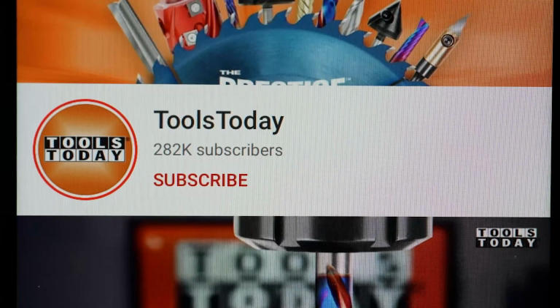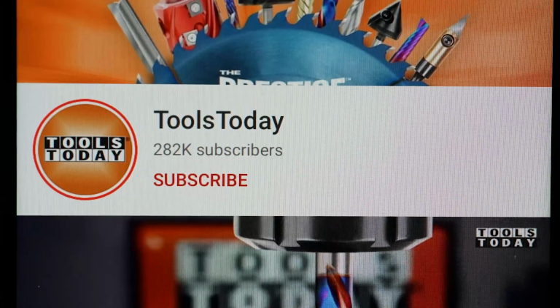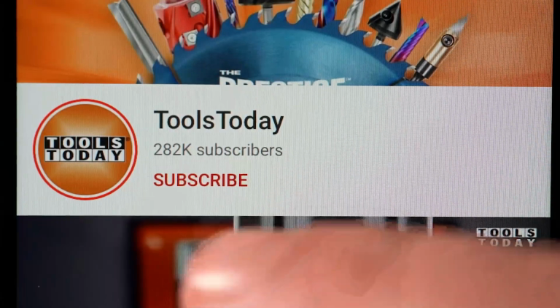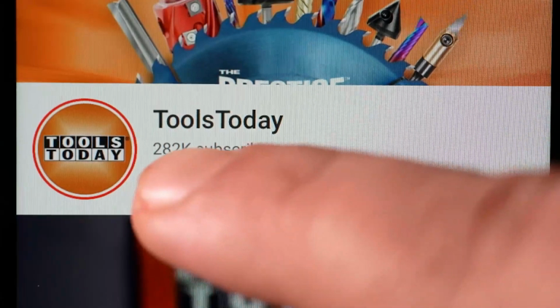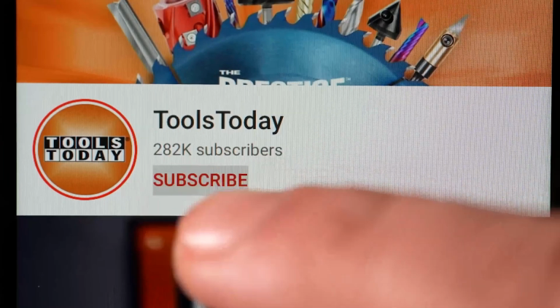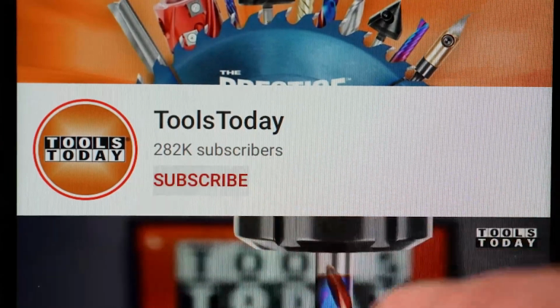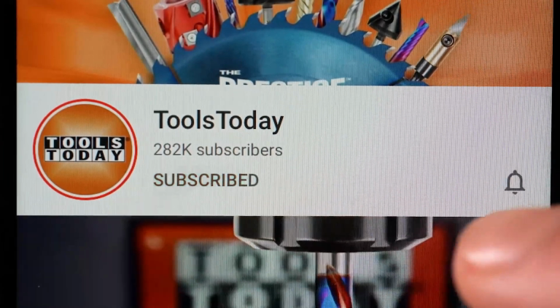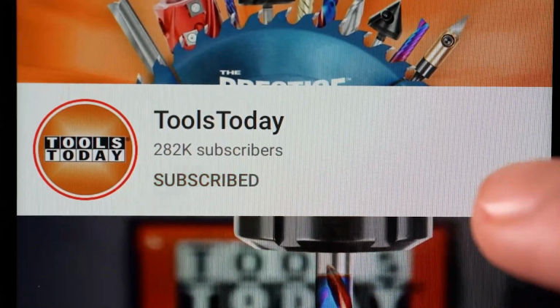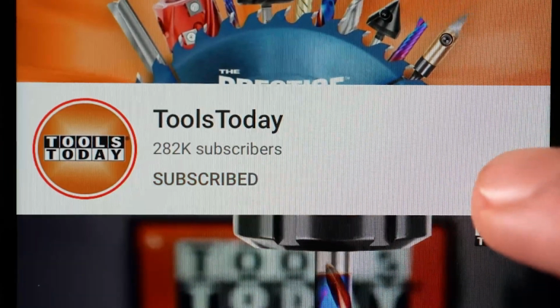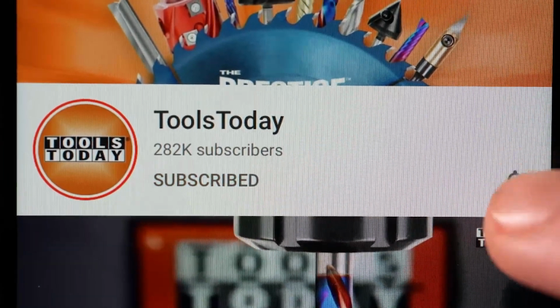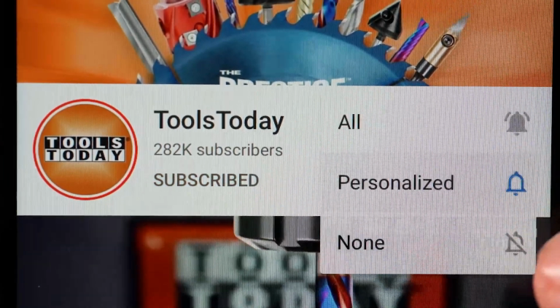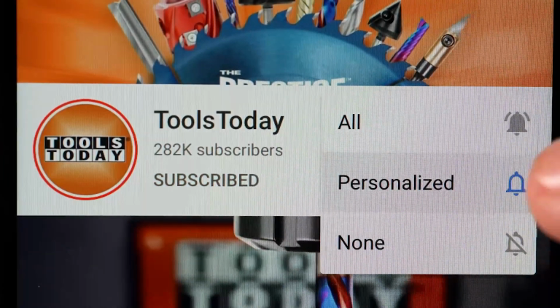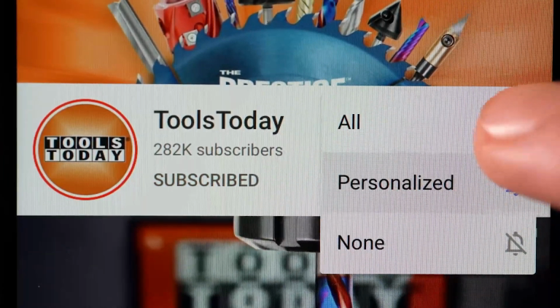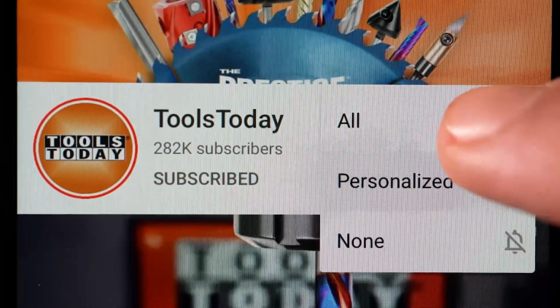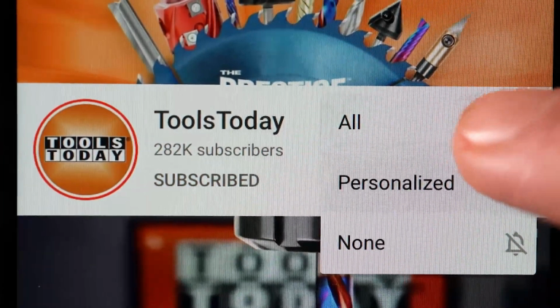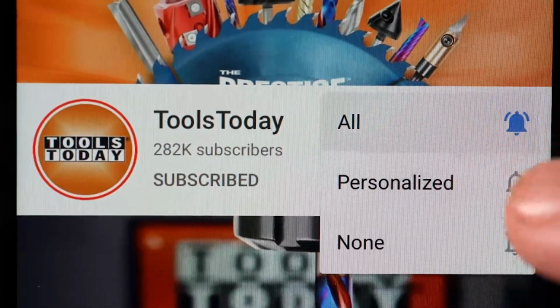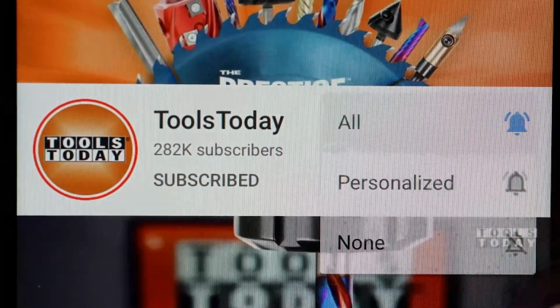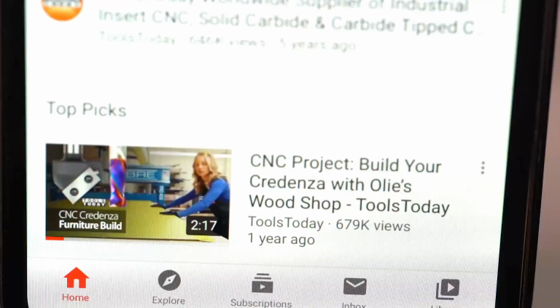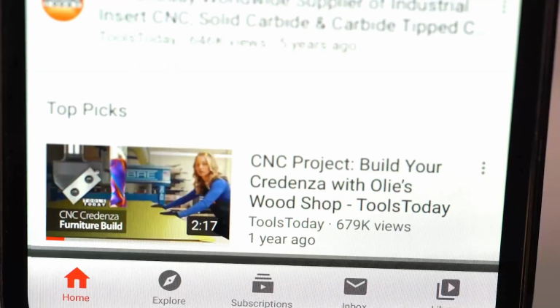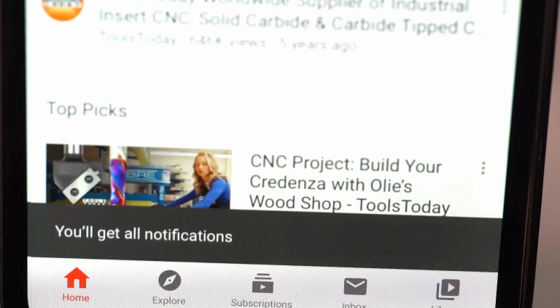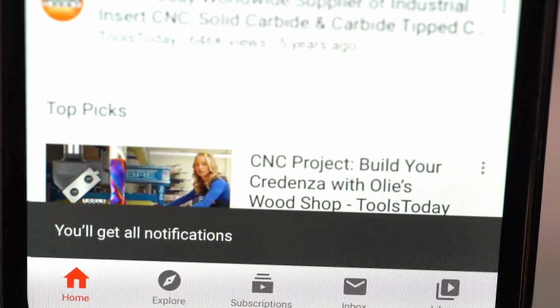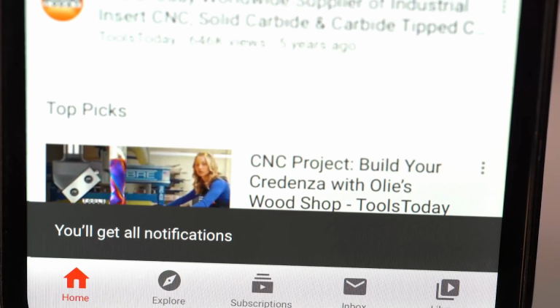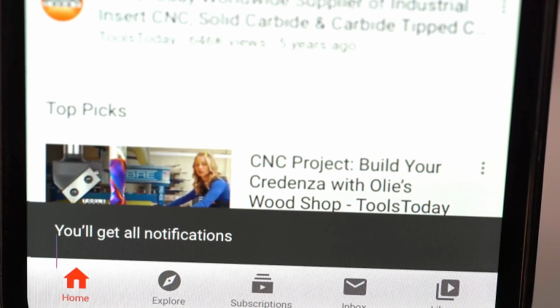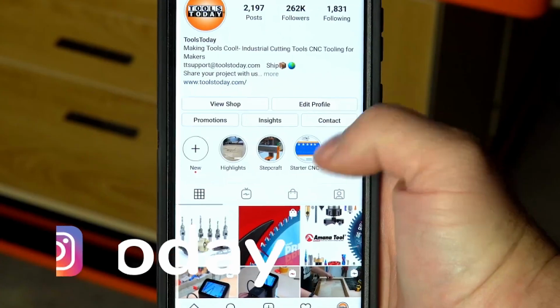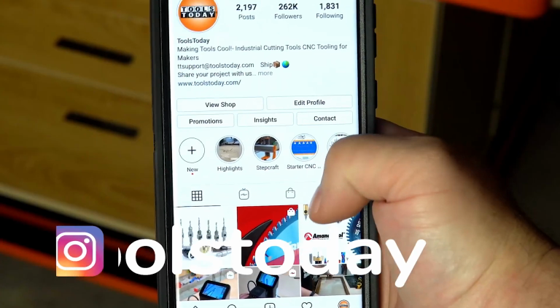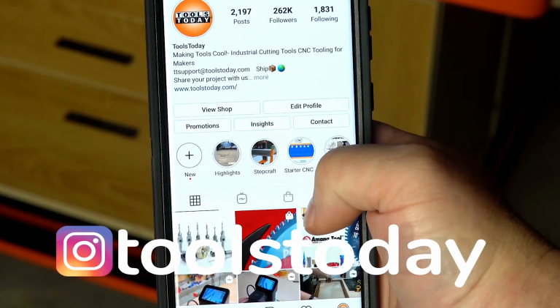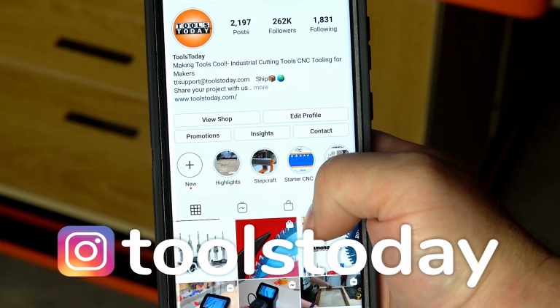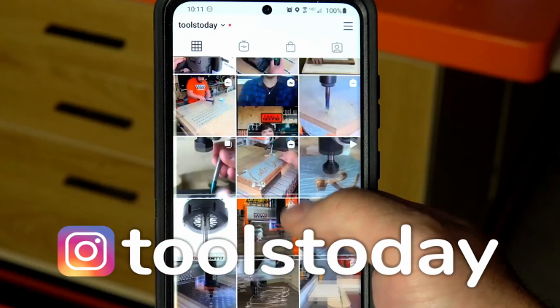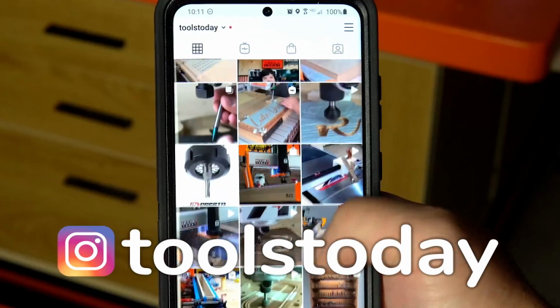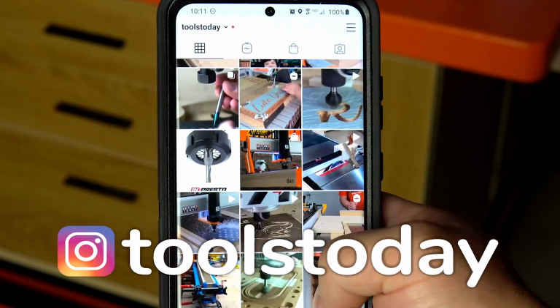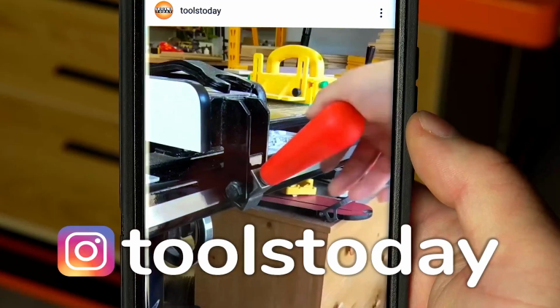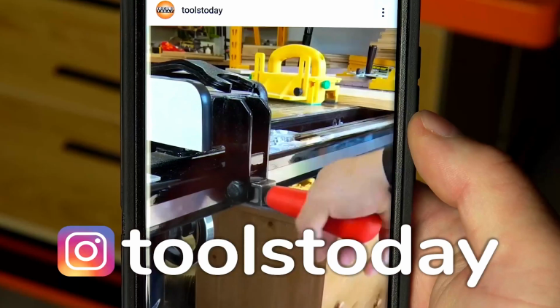If you love this type of content, be sure to subscribe to our channel and hit that bell so you'll be notified when all new videos are released. Also, don't forget to follow us on Instagram at Tools Today.